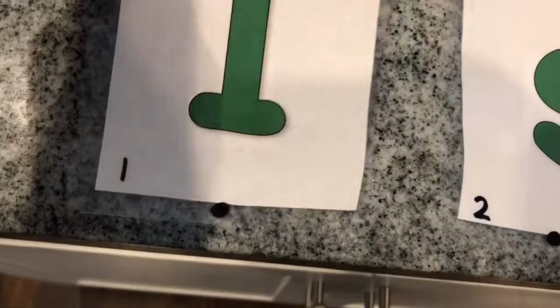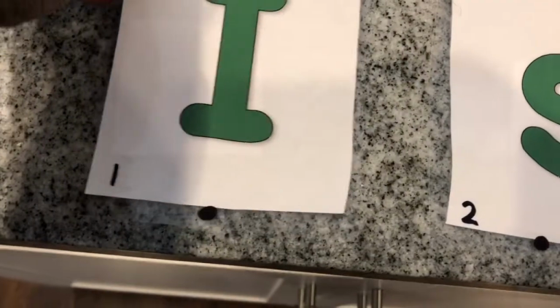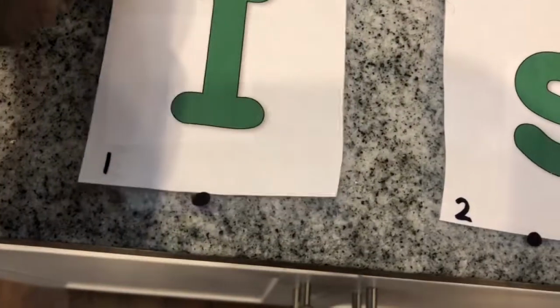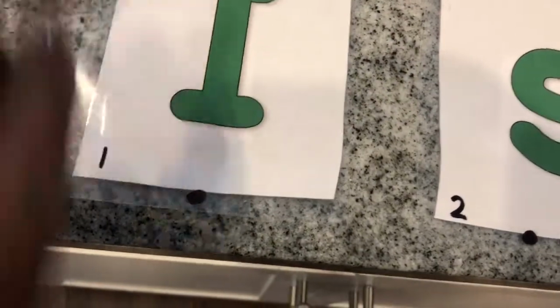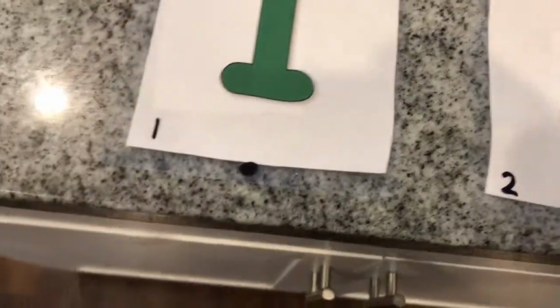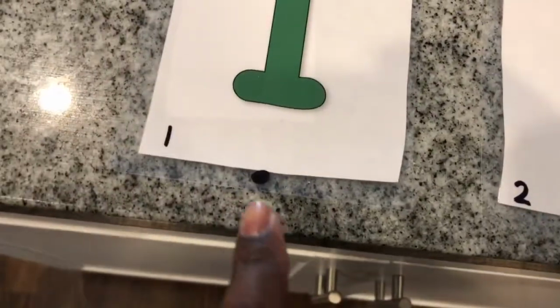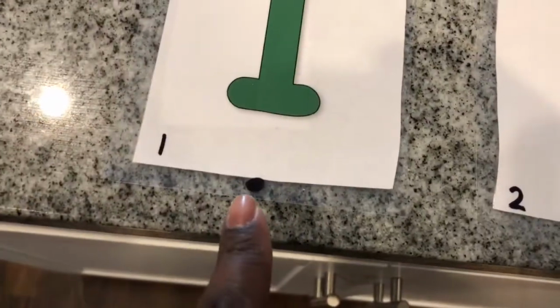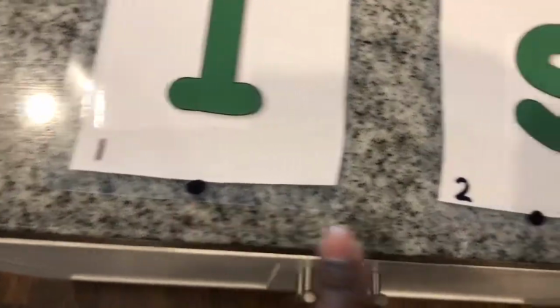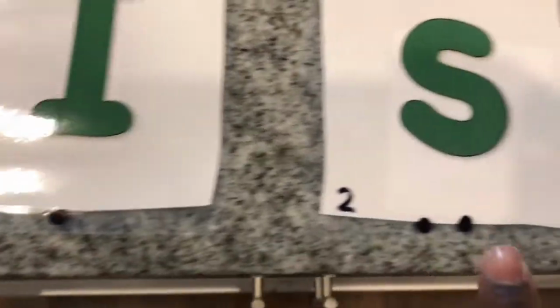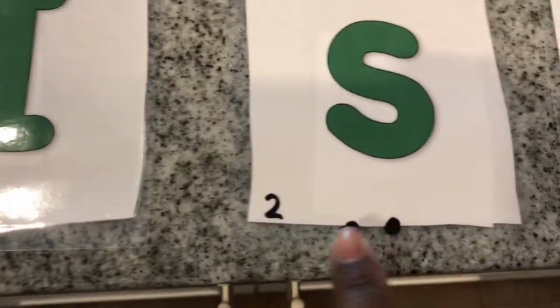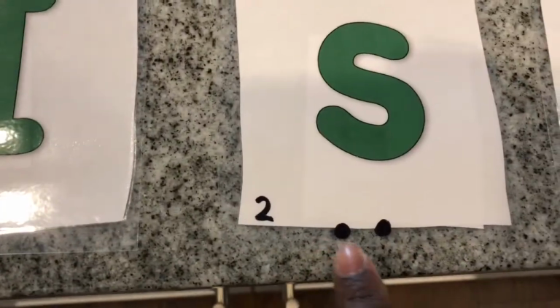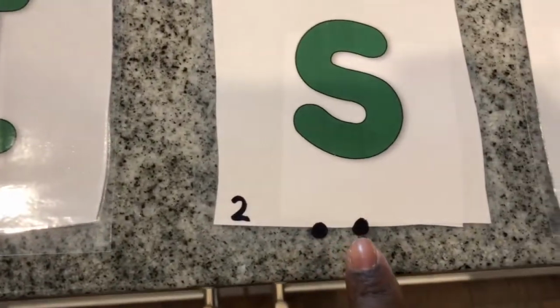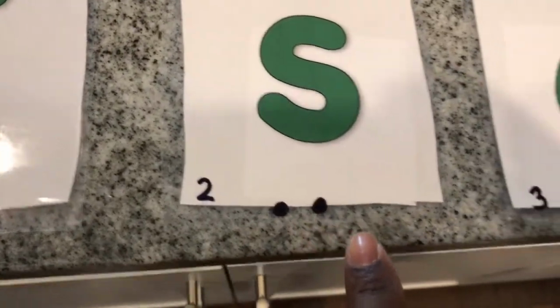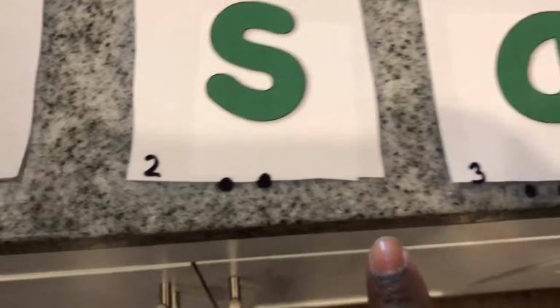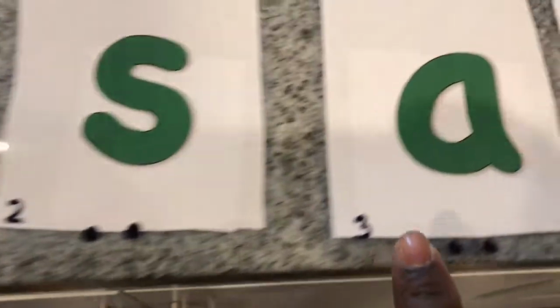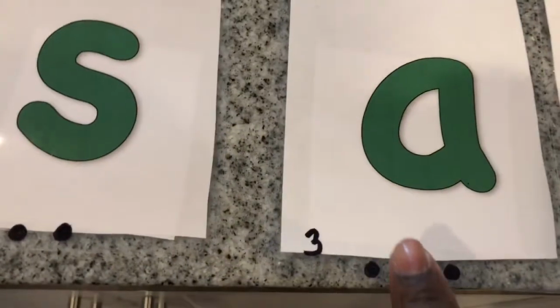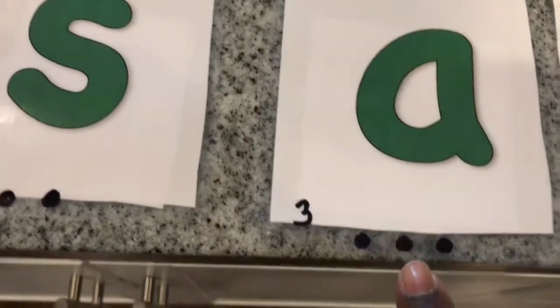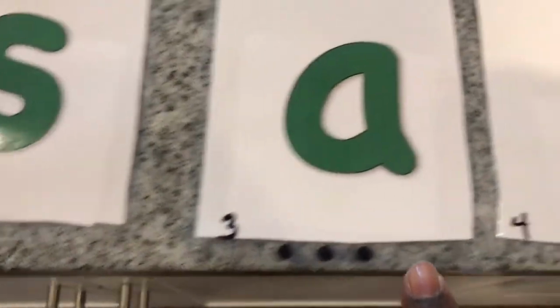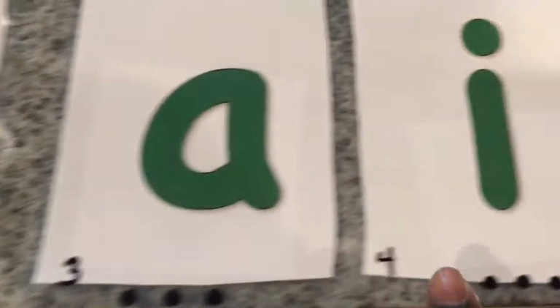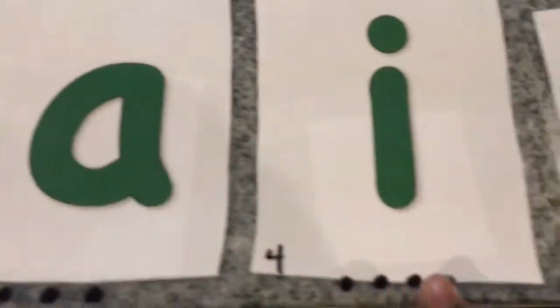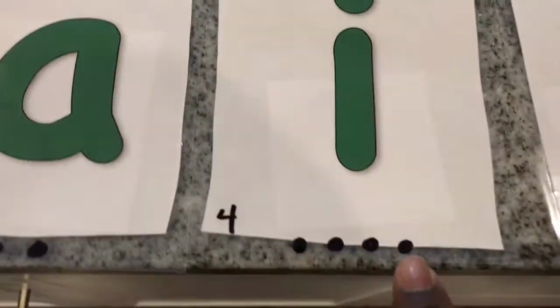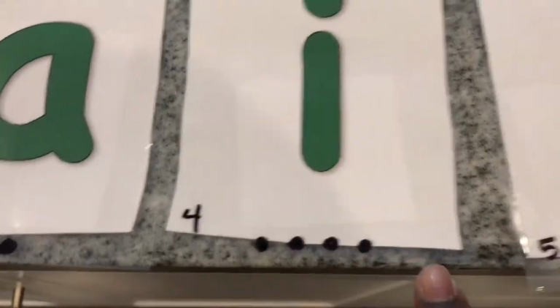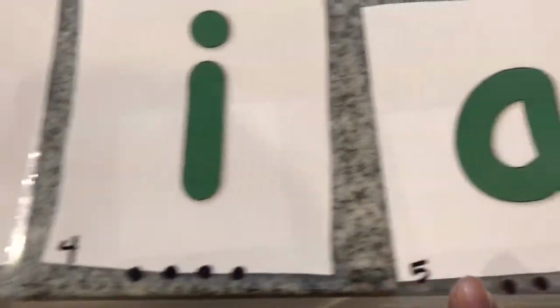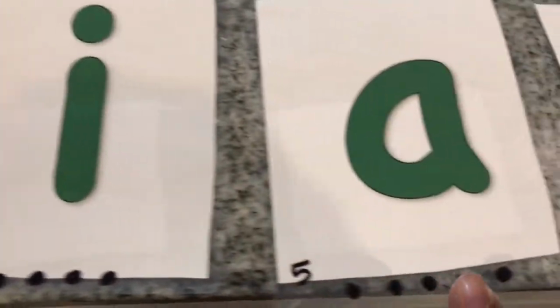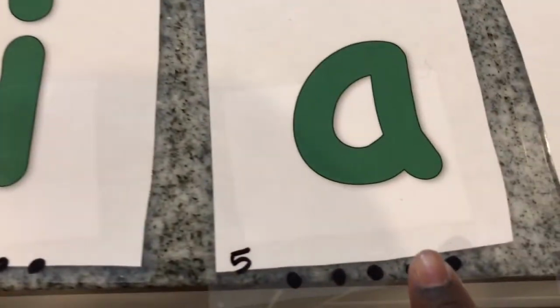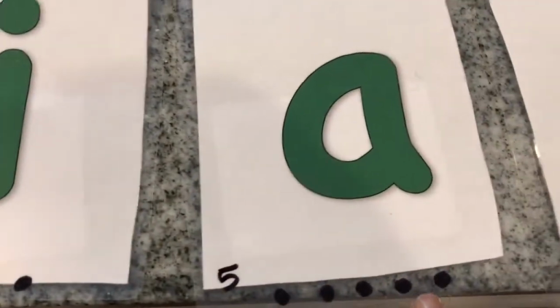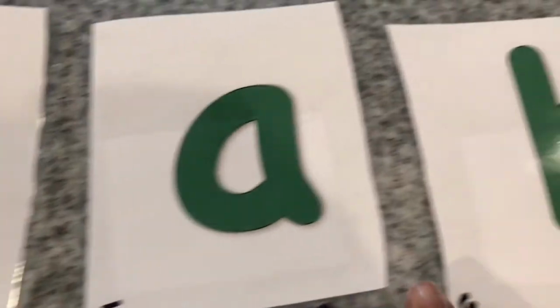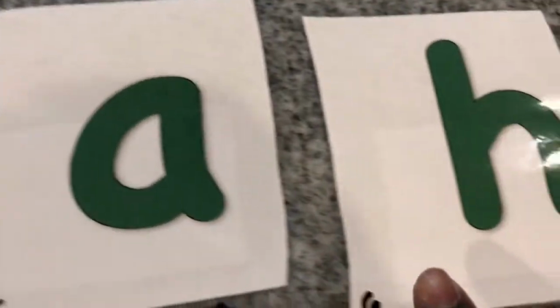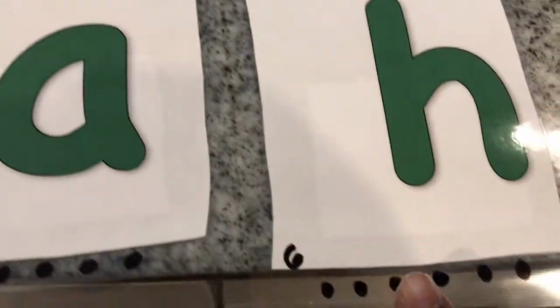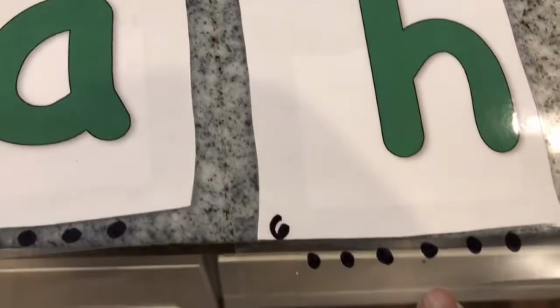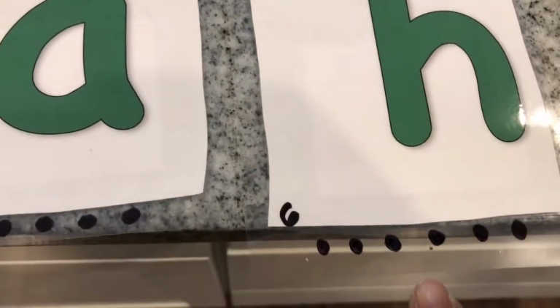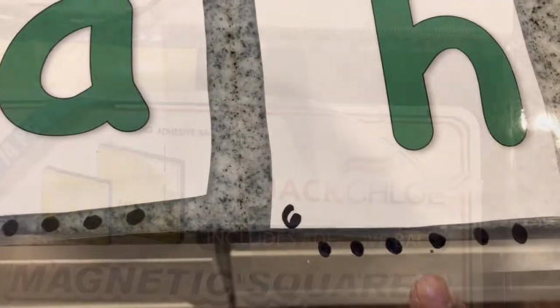So to even go further, I numbered it and I put dots for him to count, to help if he forgets what the number looks like, so that we can also reinforce number recognition, and it helps with the order of his name.